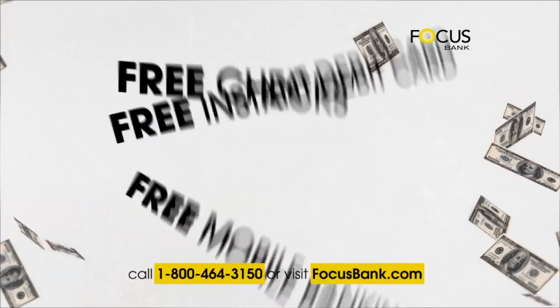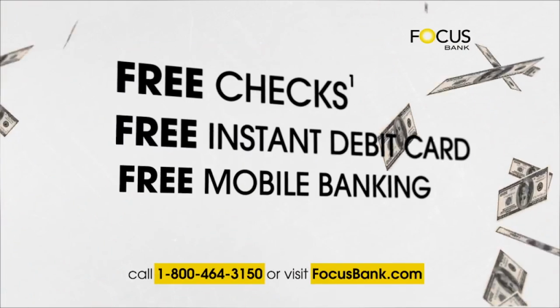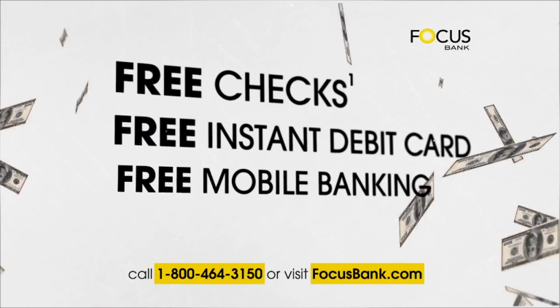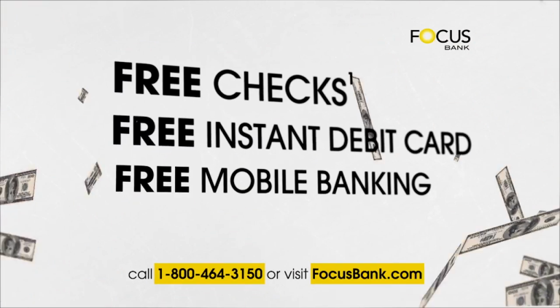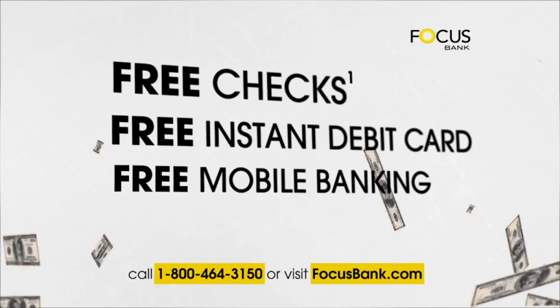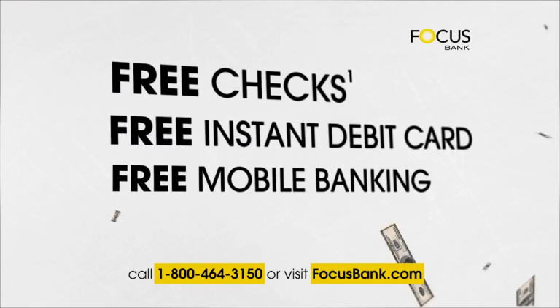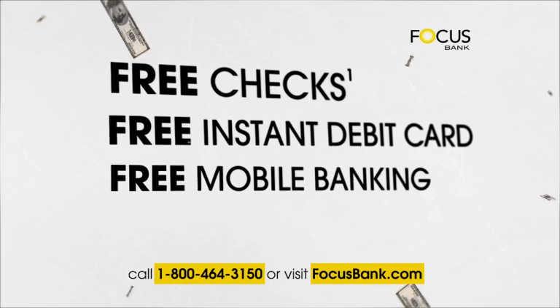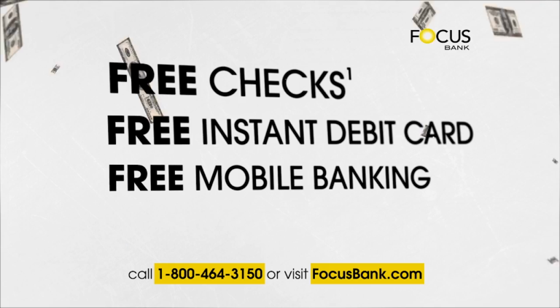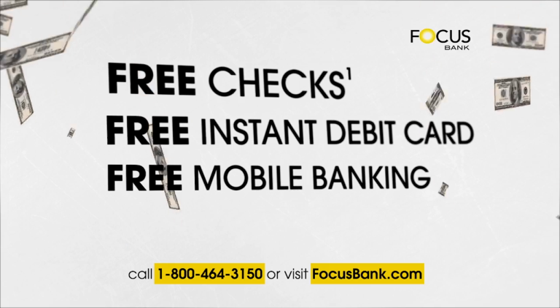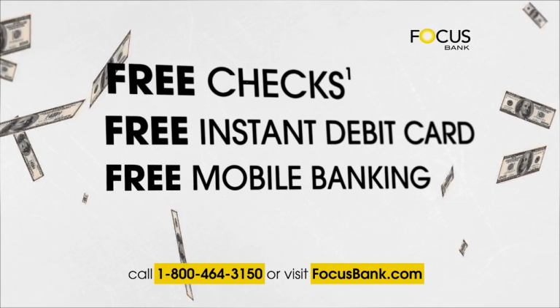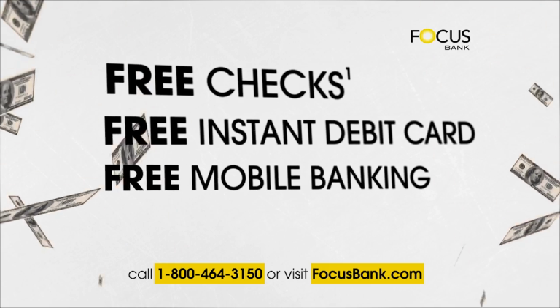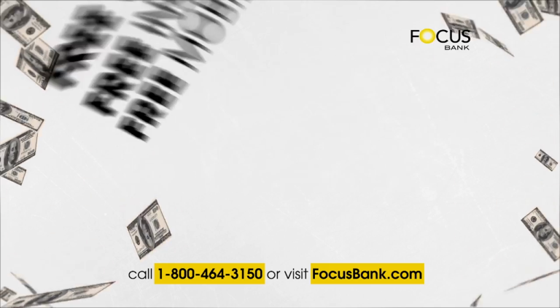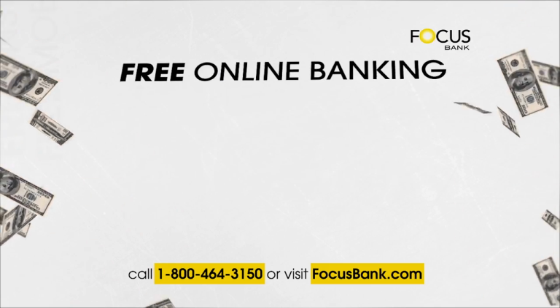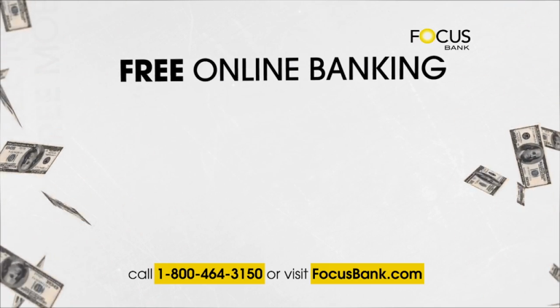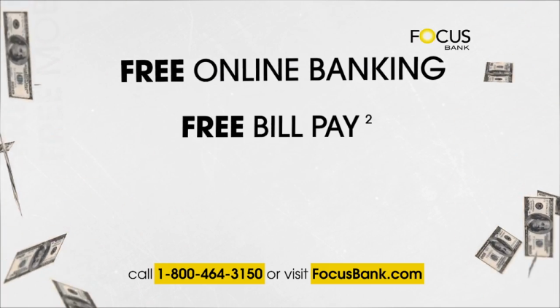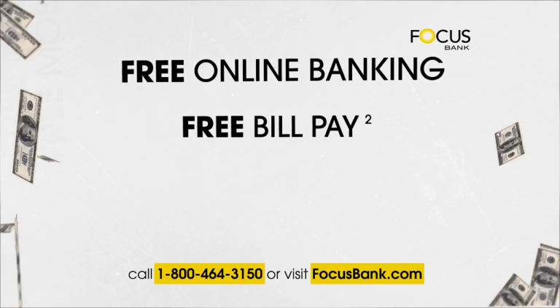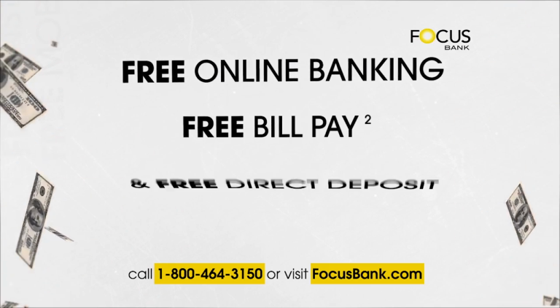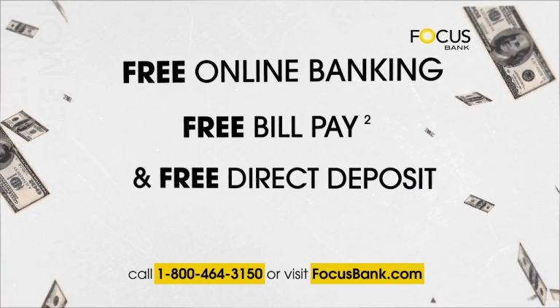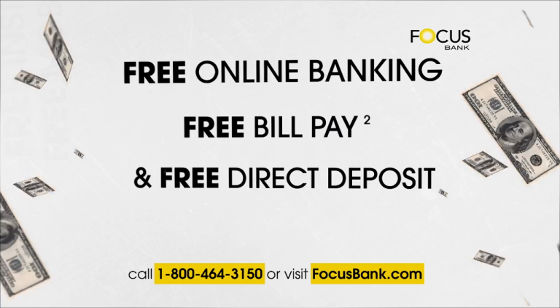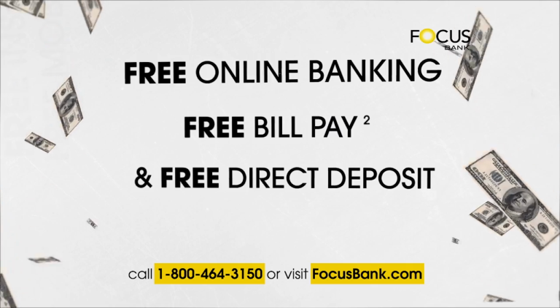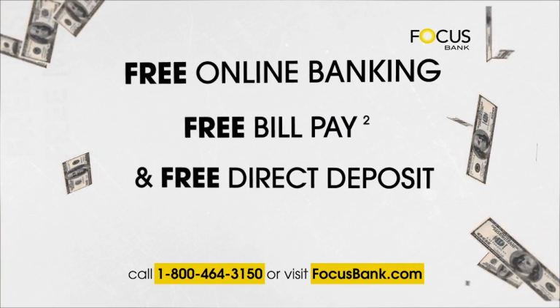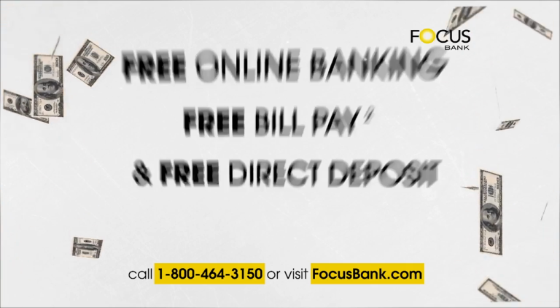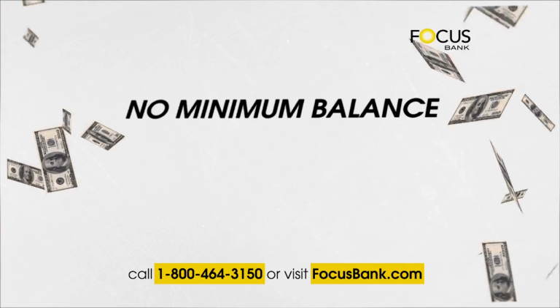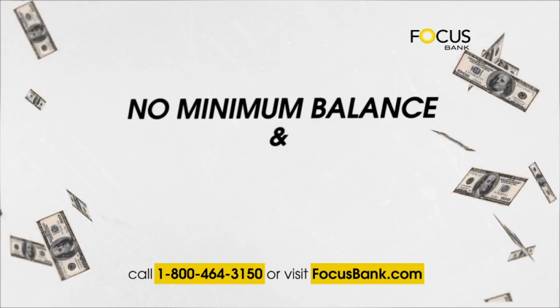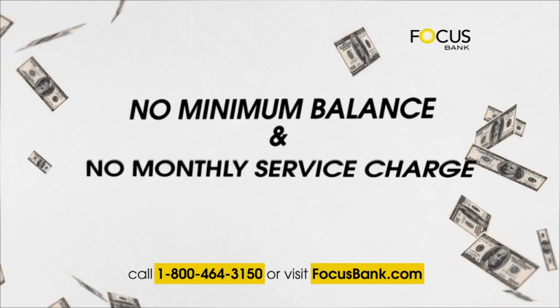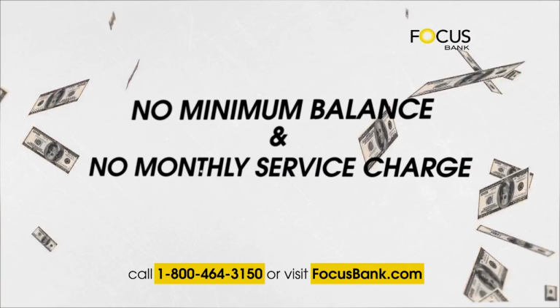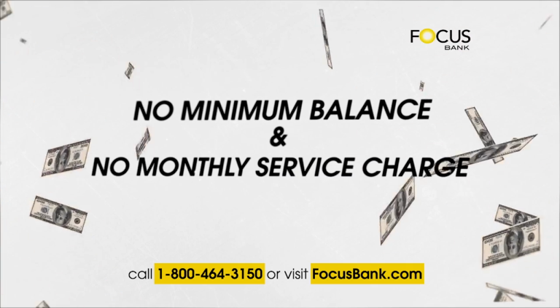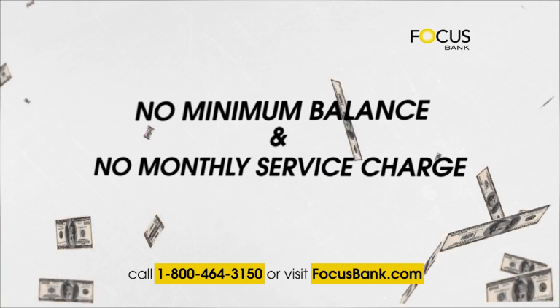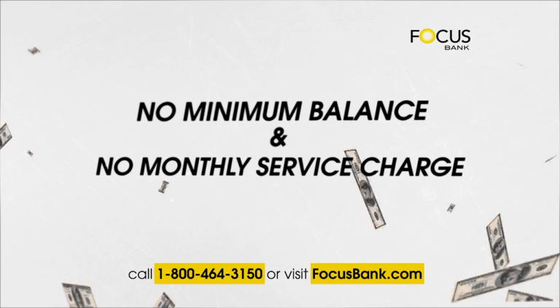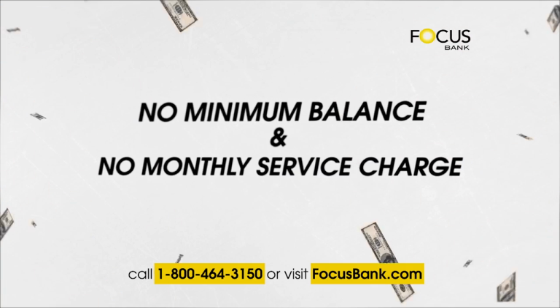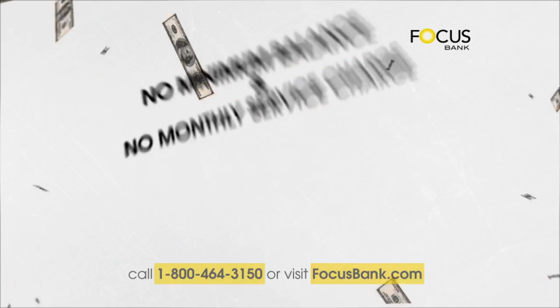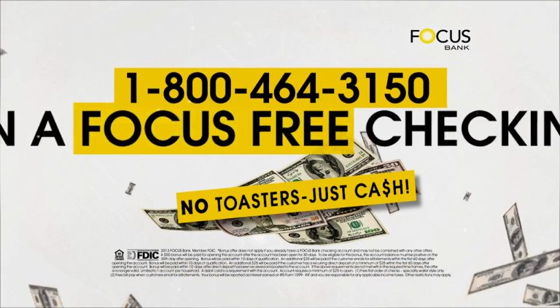Get free checks, free instant issue debit card, free mobile banking, free online banking, free bill pay, and free direct deposit. All with no minimum balance and no monthly service charge.